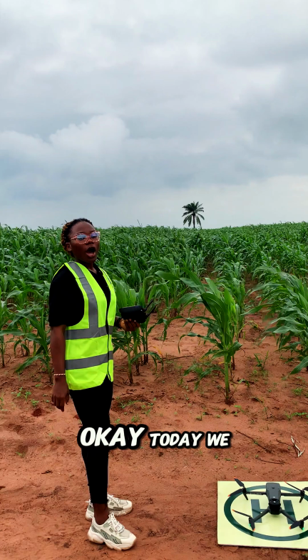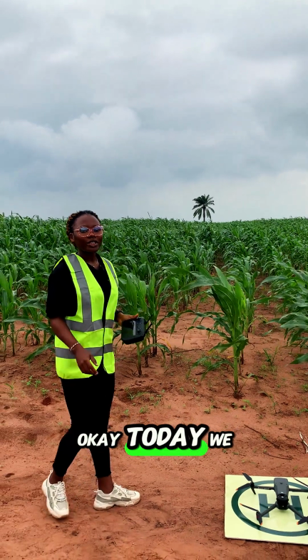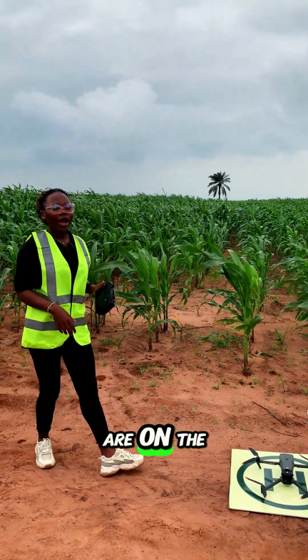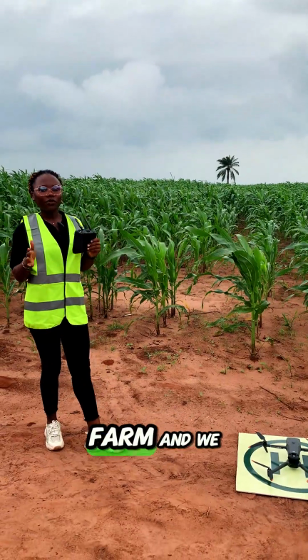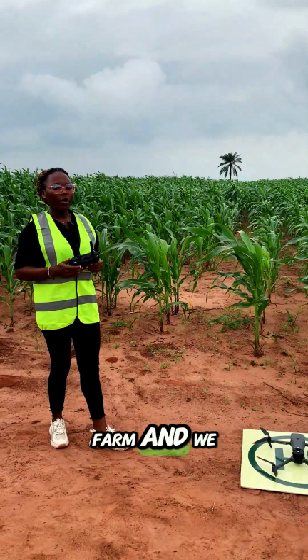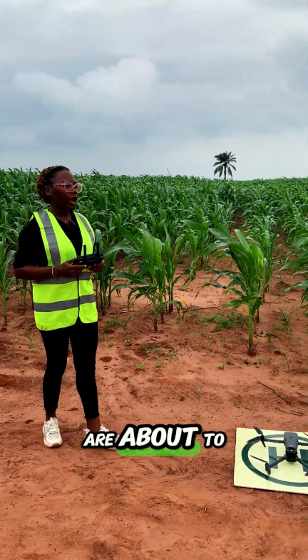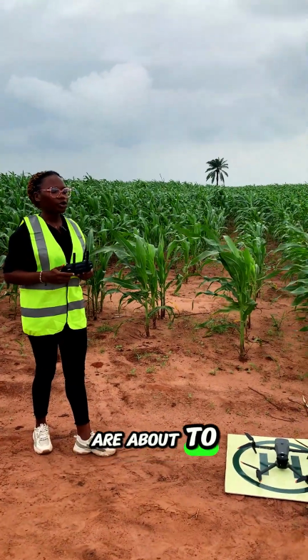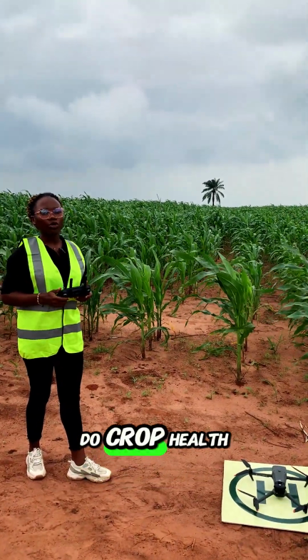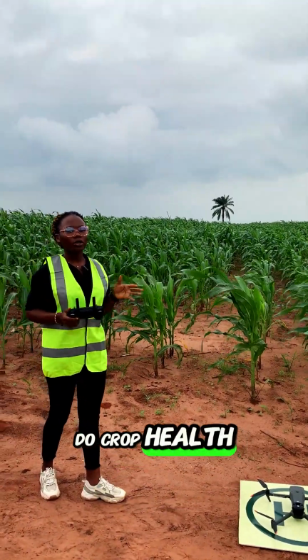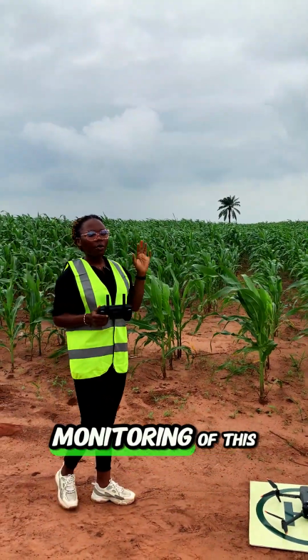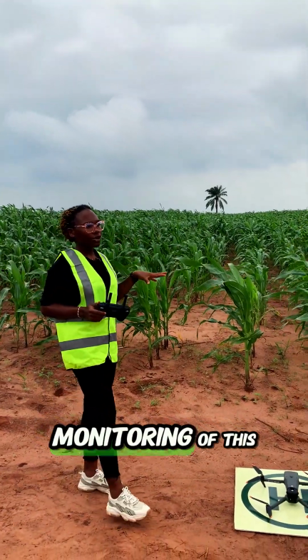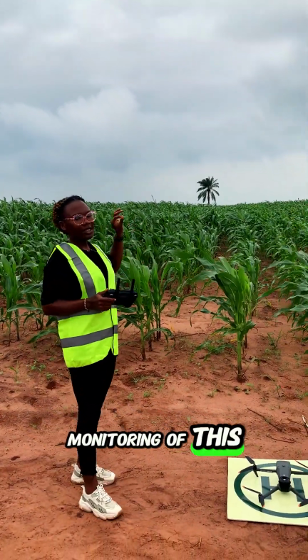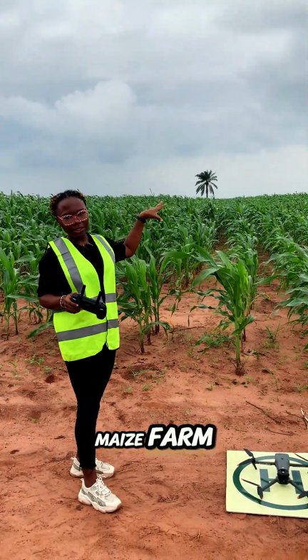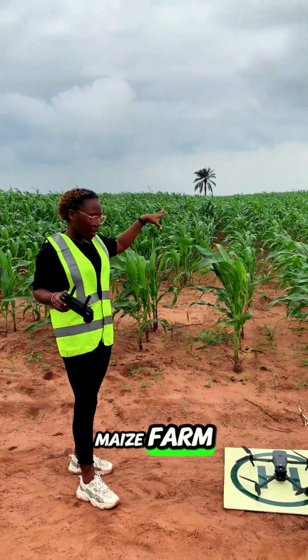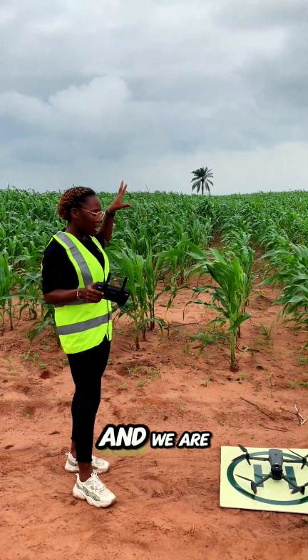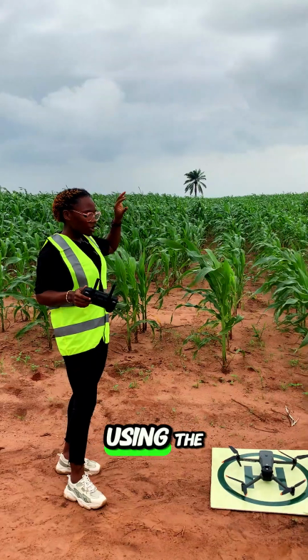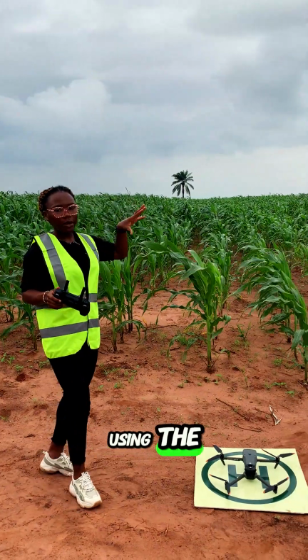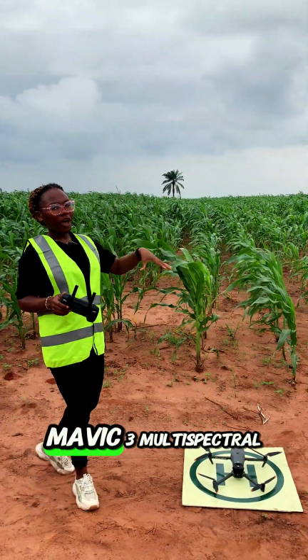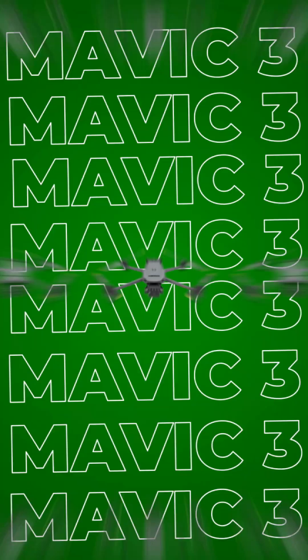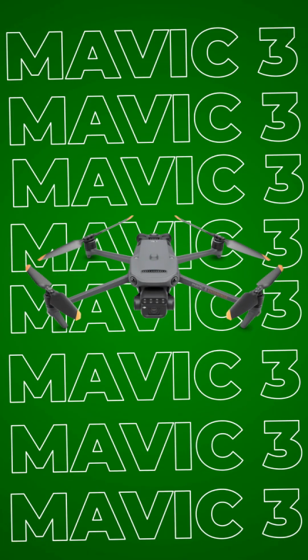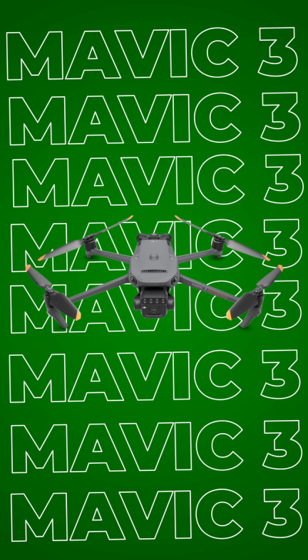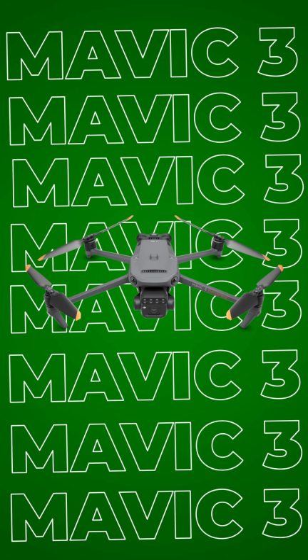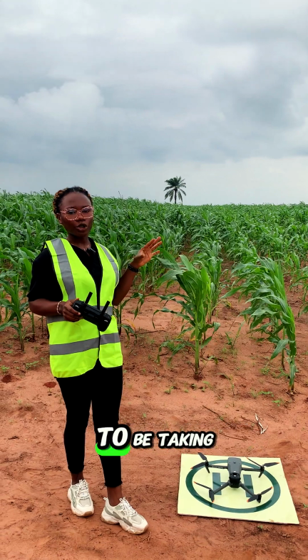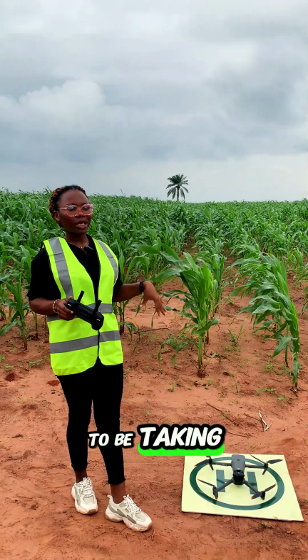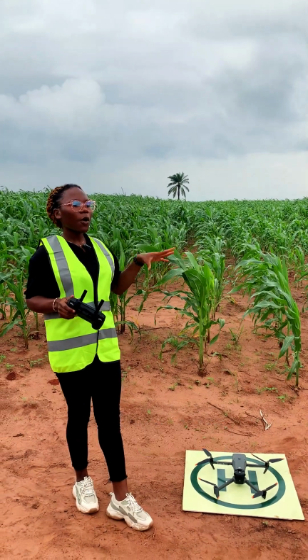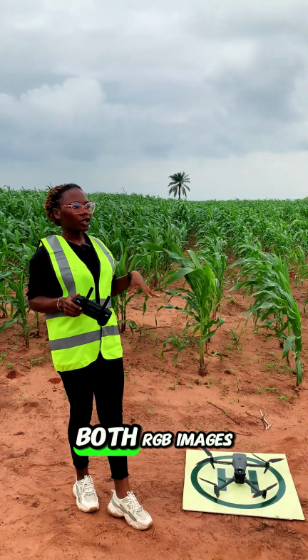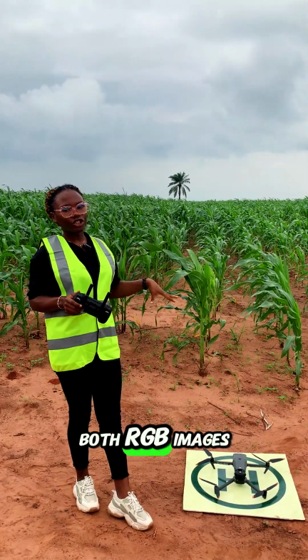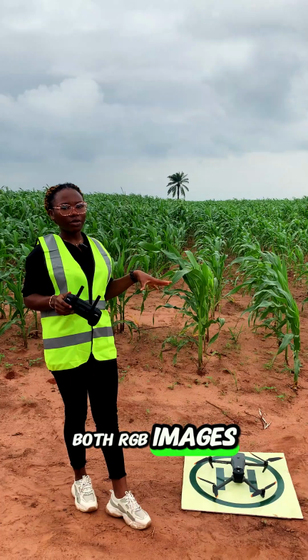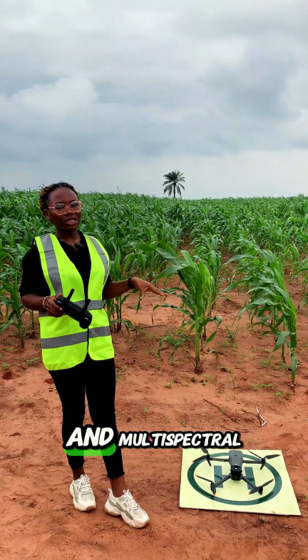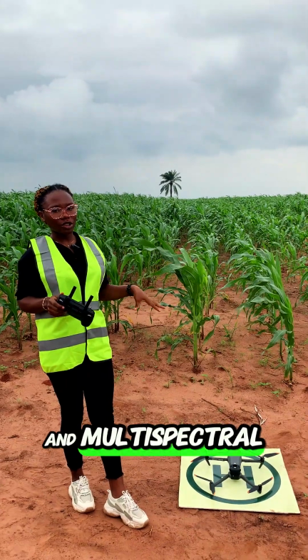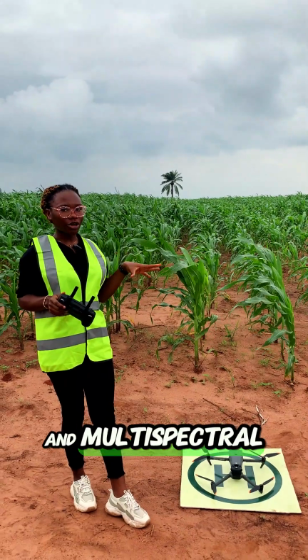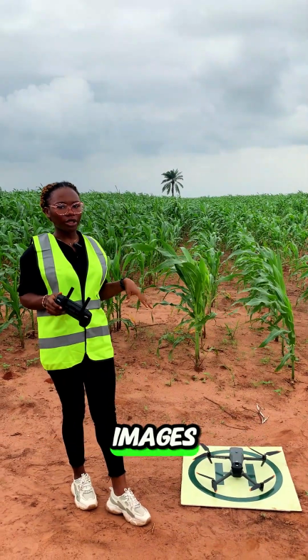Today we are on the farm and we are about to do crop health monitoring of this maize farm. We are using the Mavic 3 multispectral drone — we are going to be taking both RGB images and multispectral images.